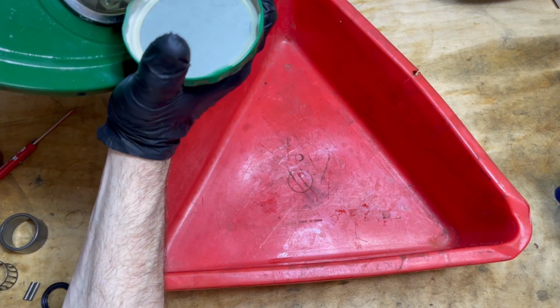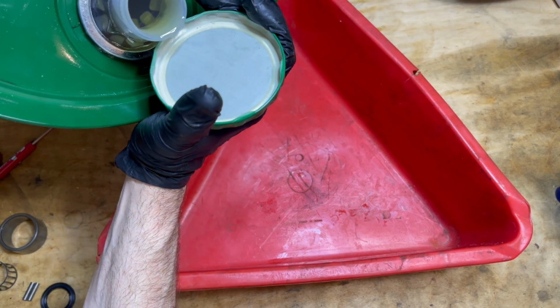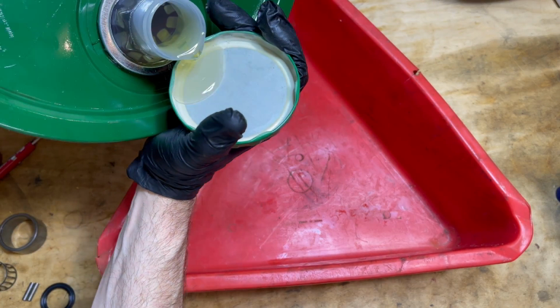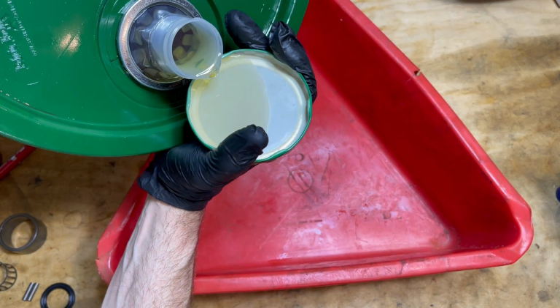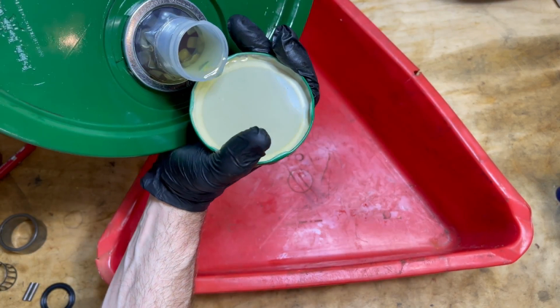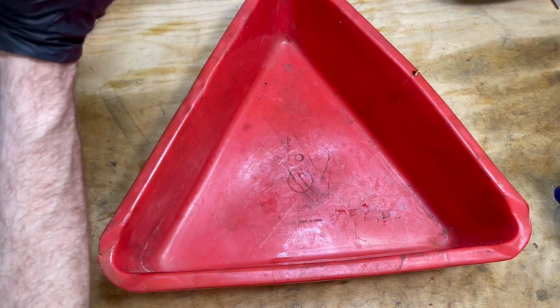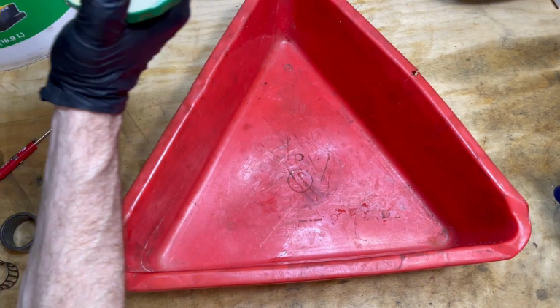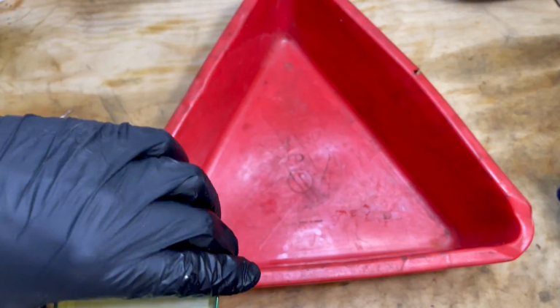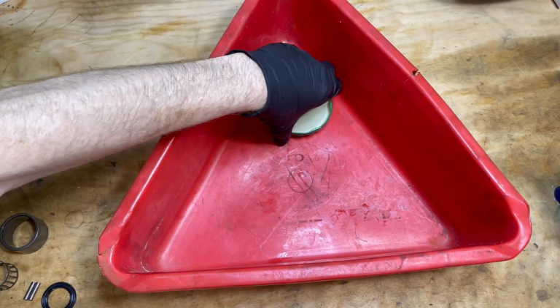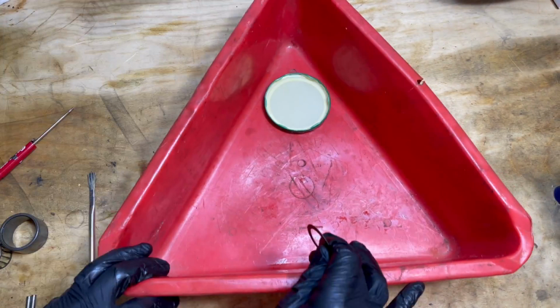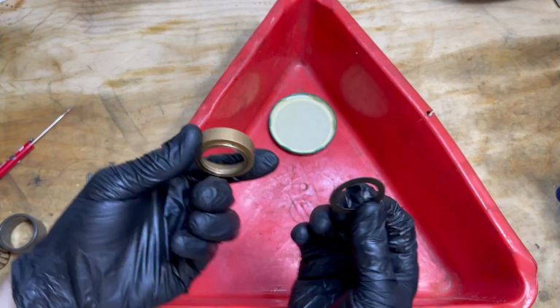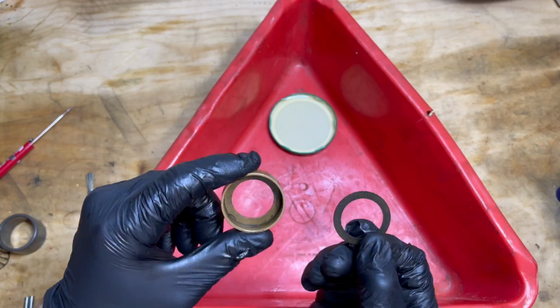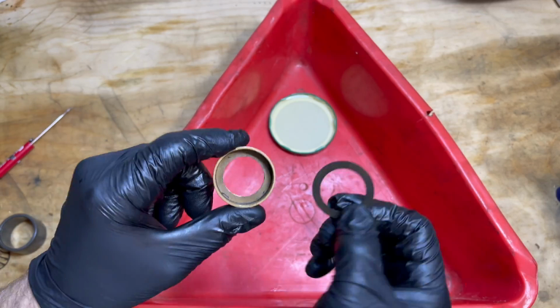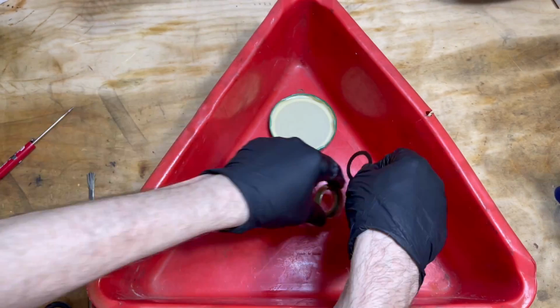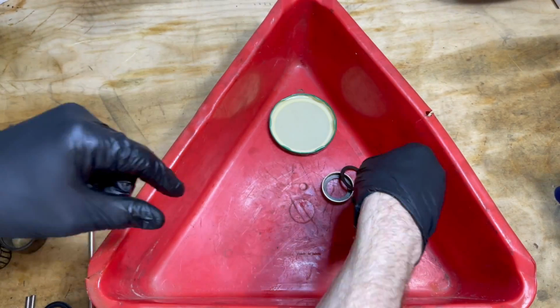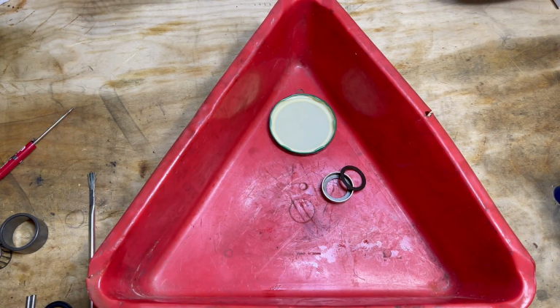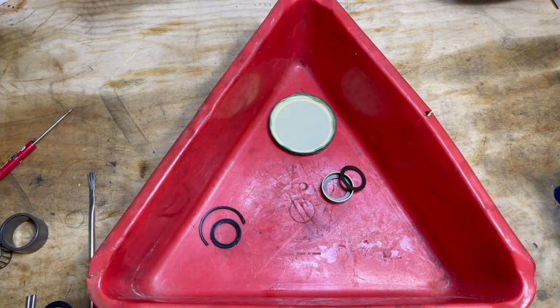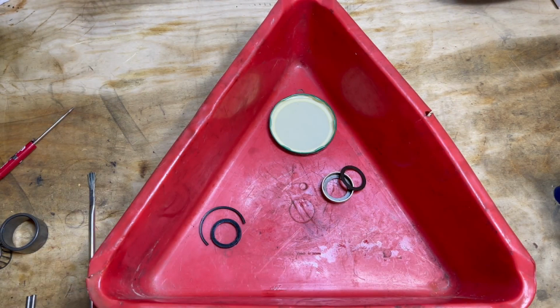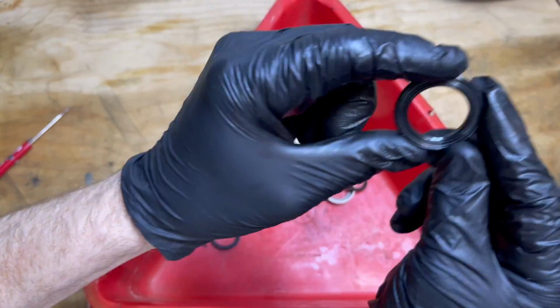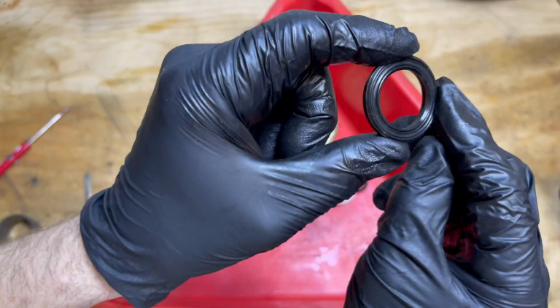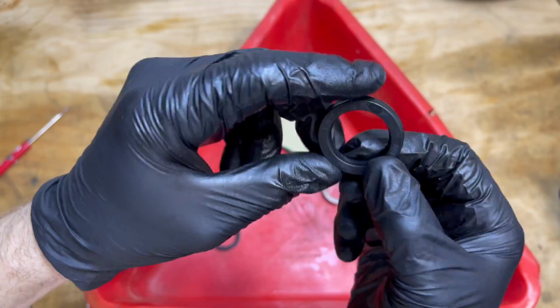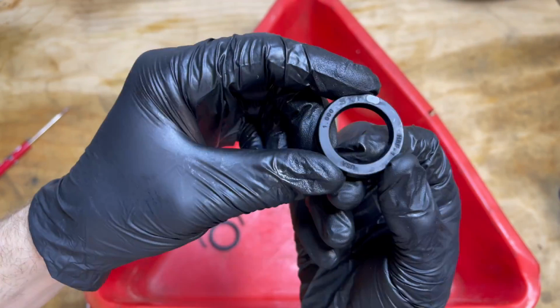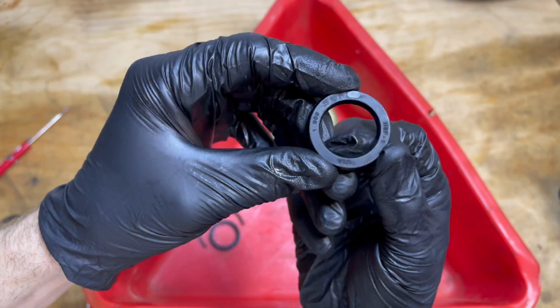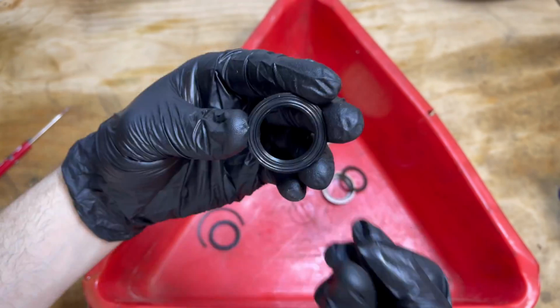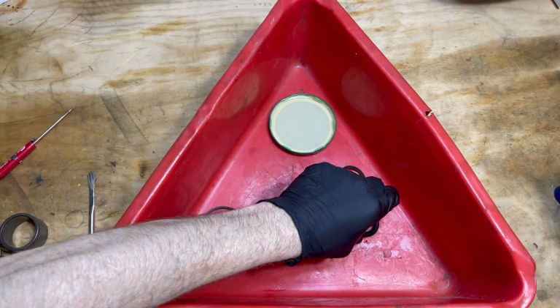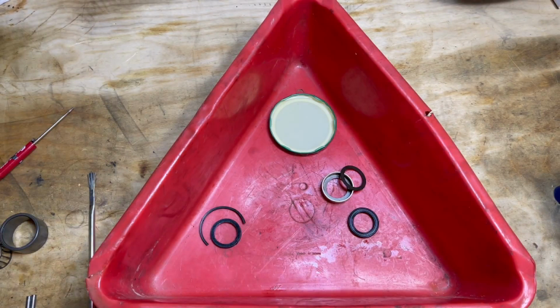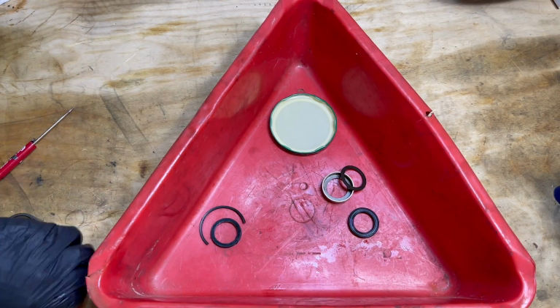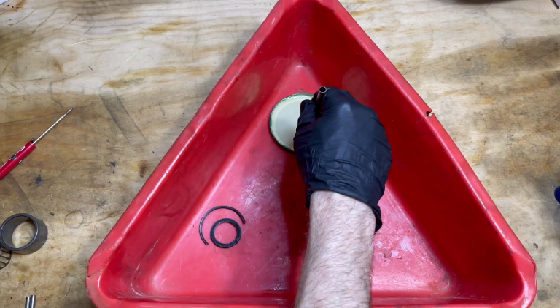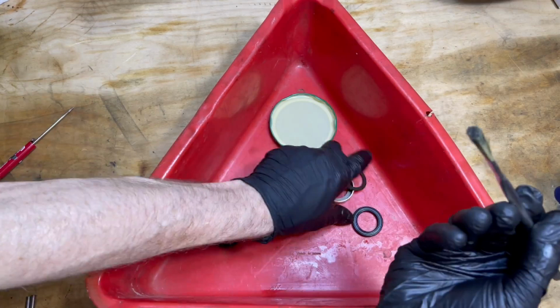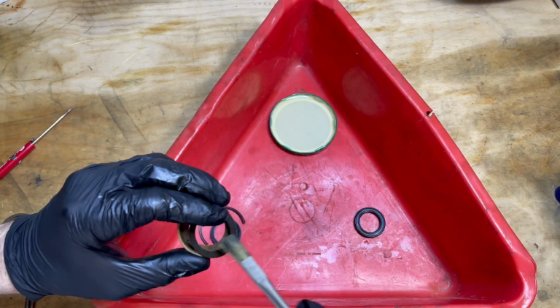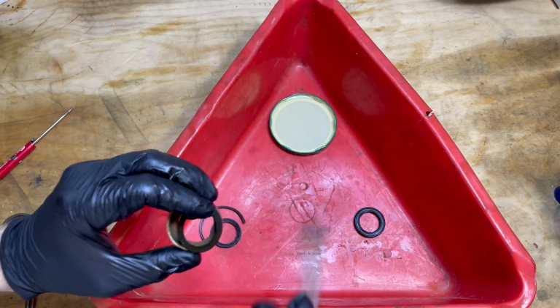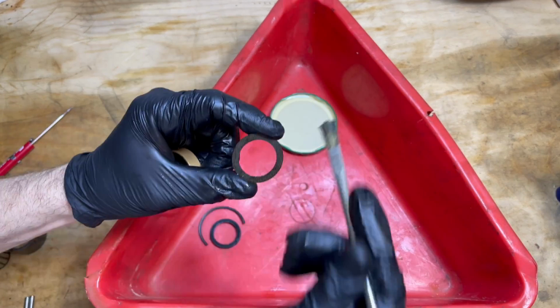Now that we got that figured out, let's put everything back together with our new sealing gaskets. These first two pieces get reused. And this is our new seal with numbers, so if it ever needs to be replaced again, at least now we know.